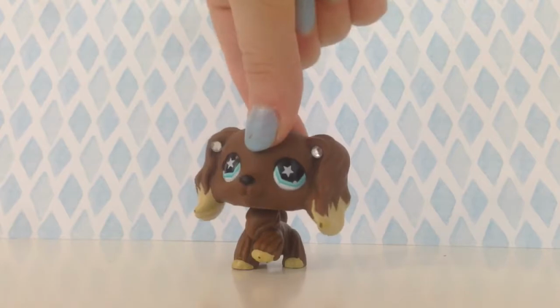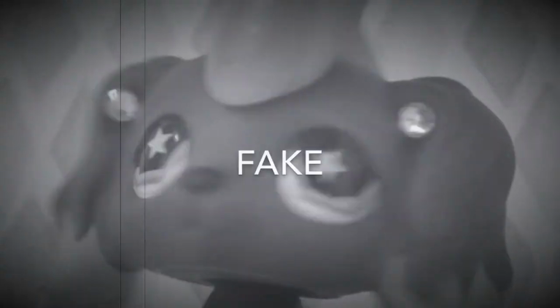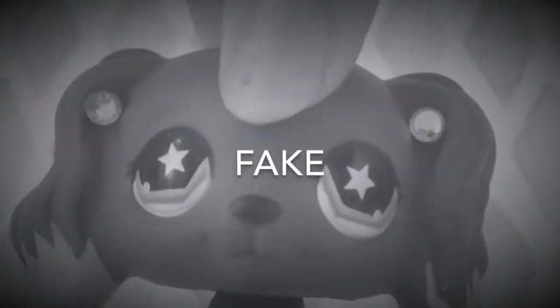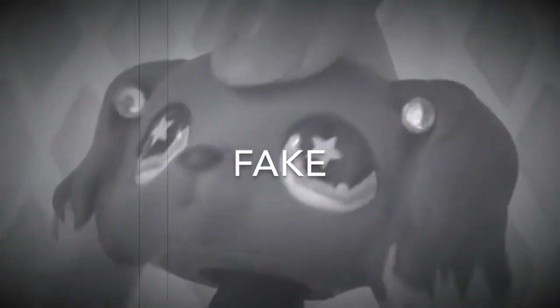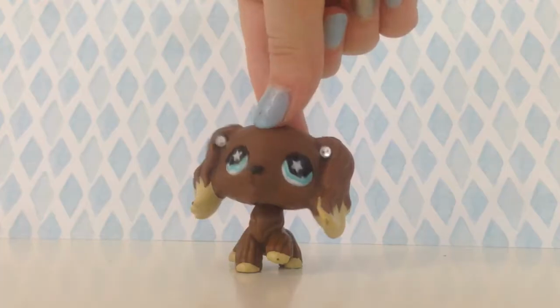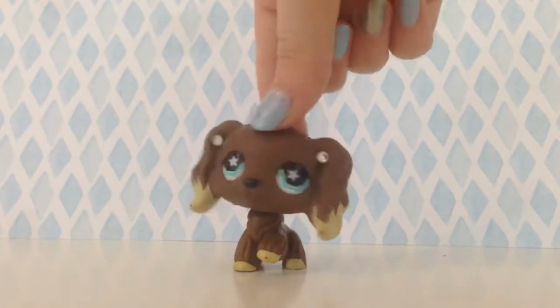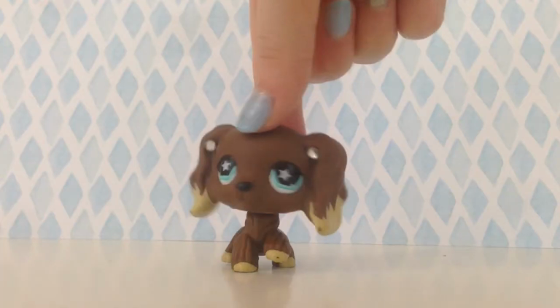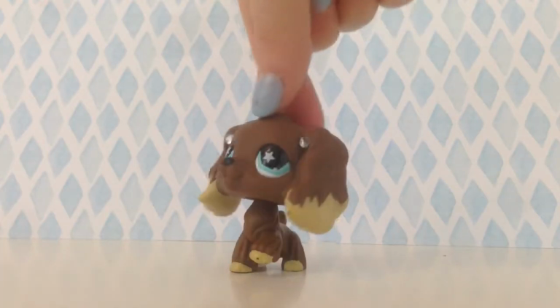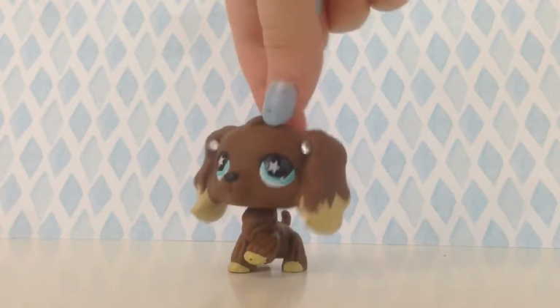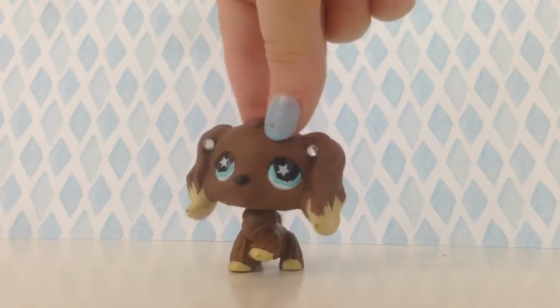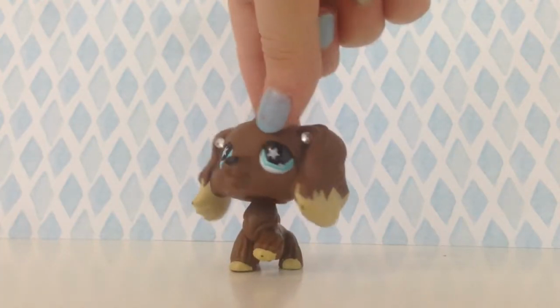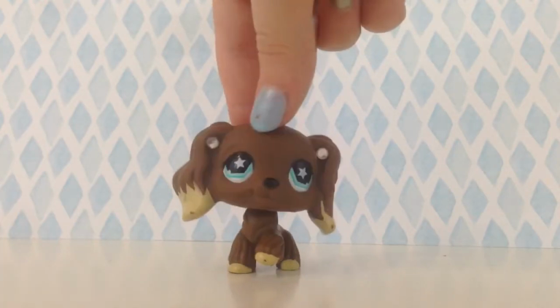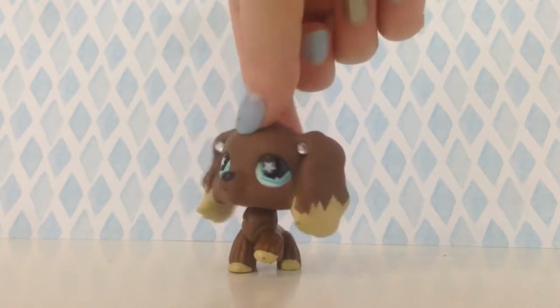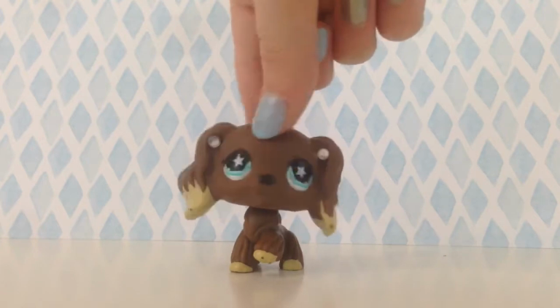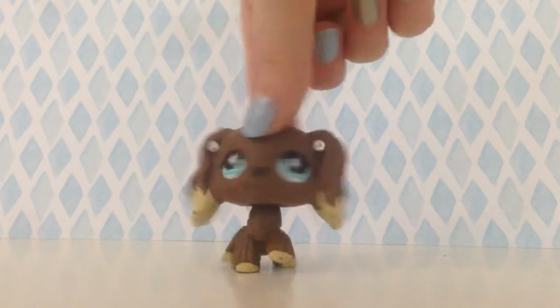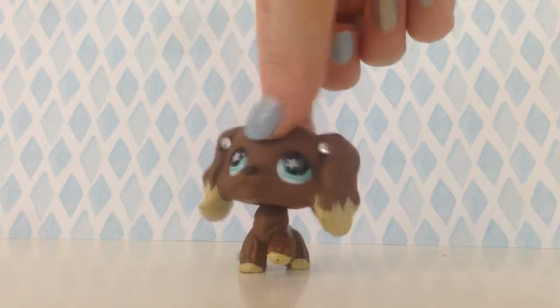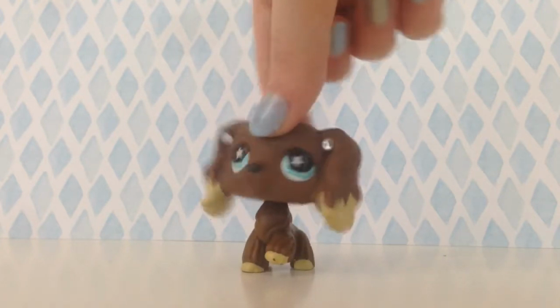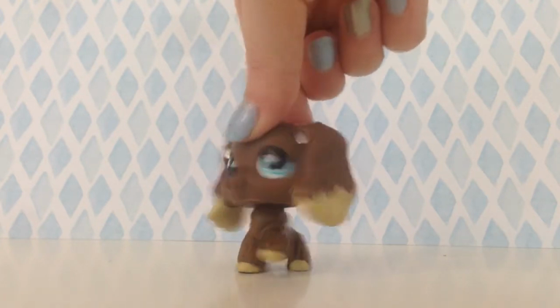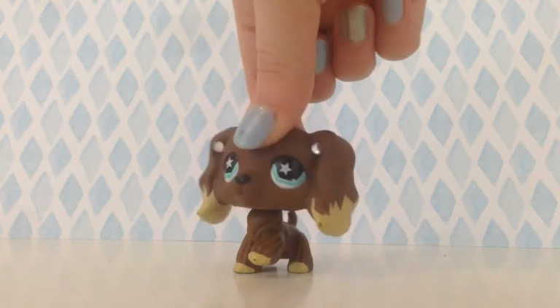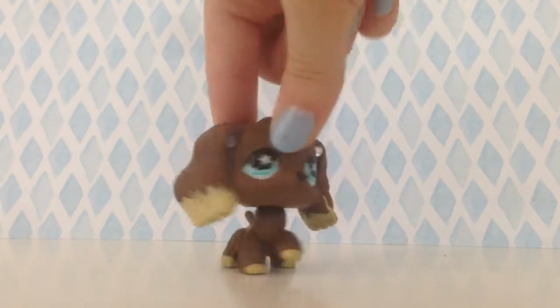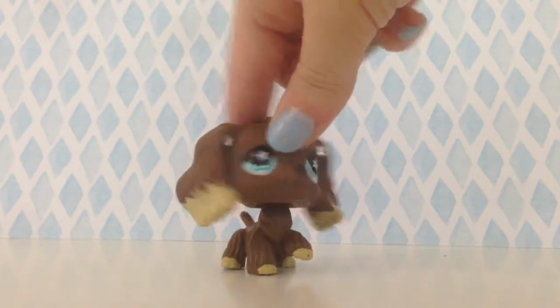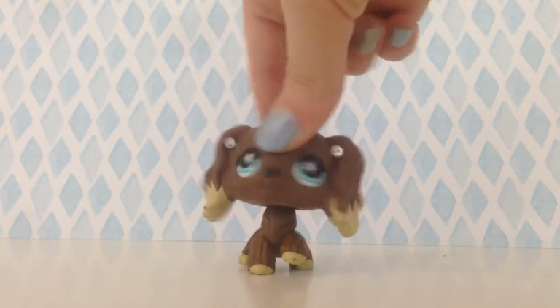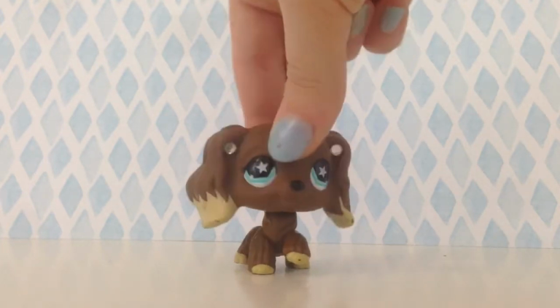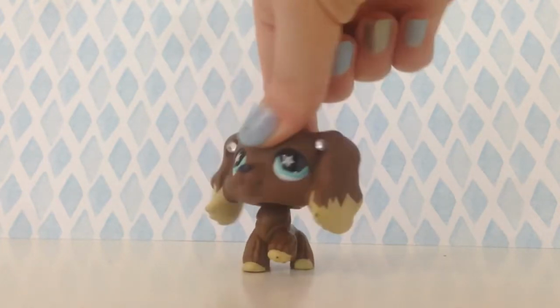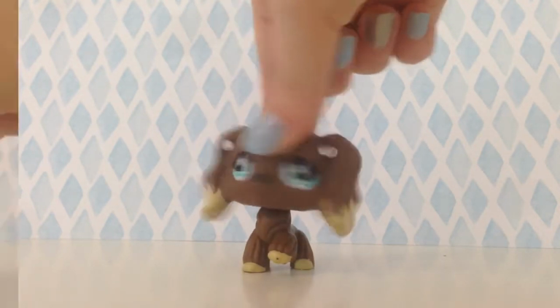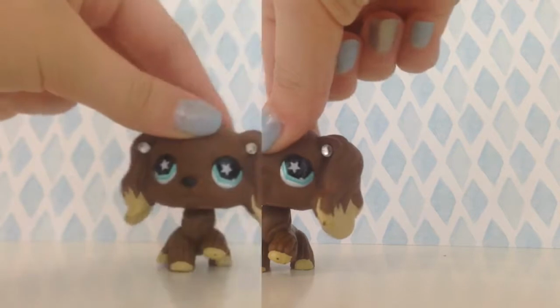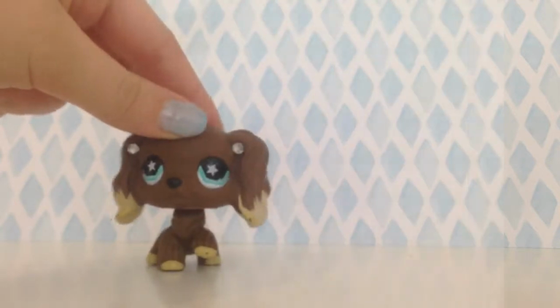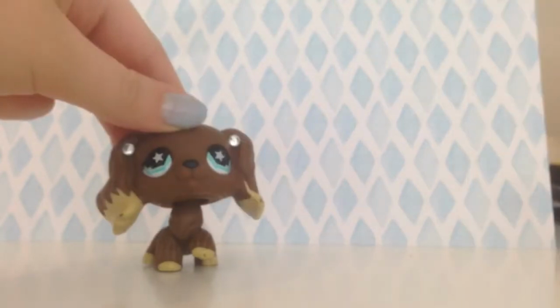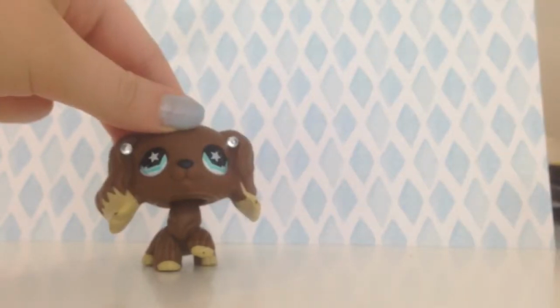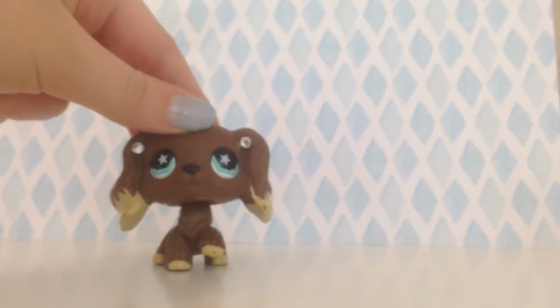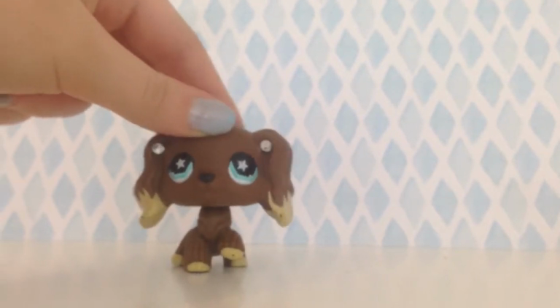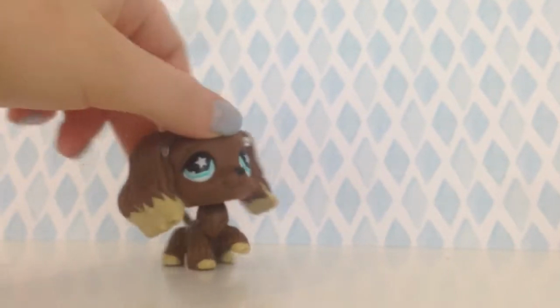I found the authentic one in a thrift store, so I thought I'd do a real versus fake. So yeah, let's get to it. Okay, so bring in the collies.